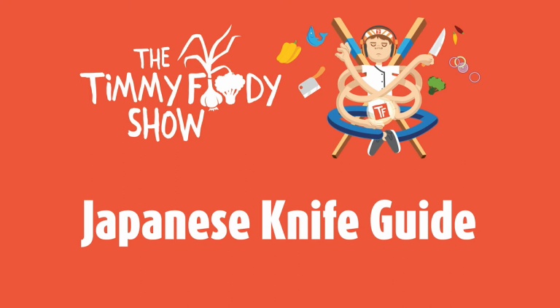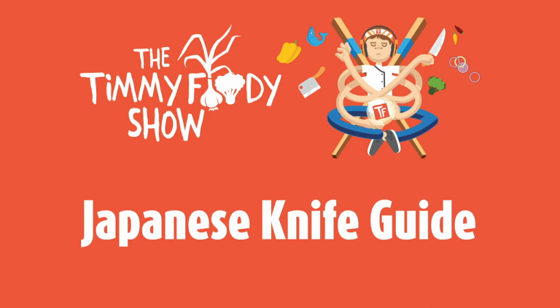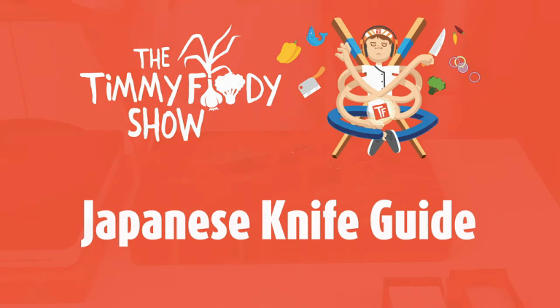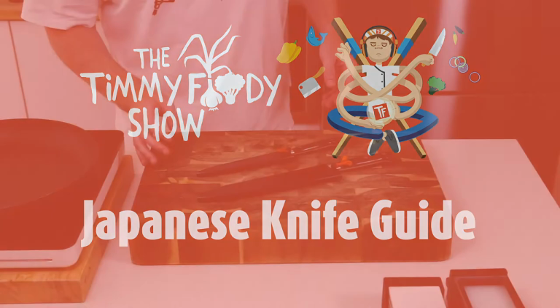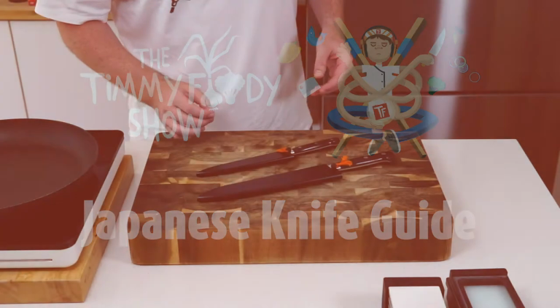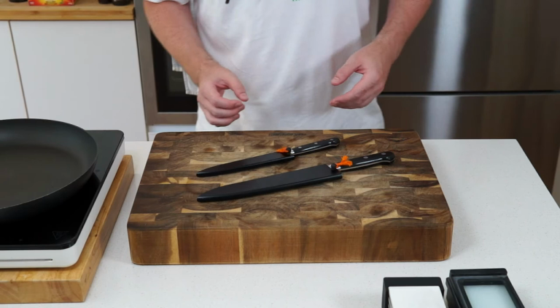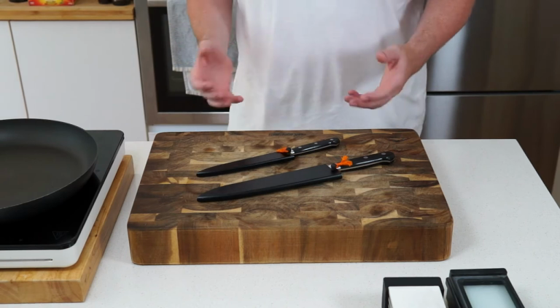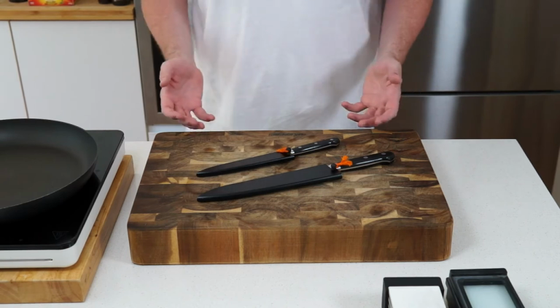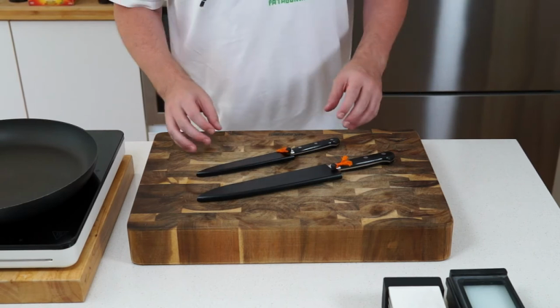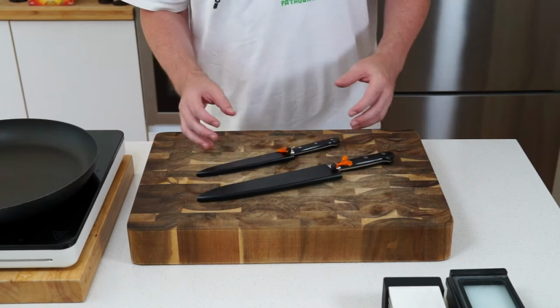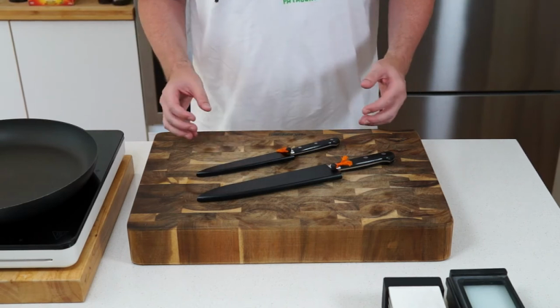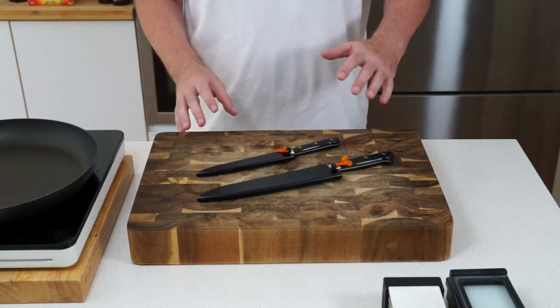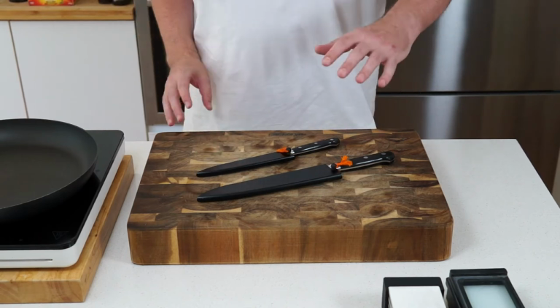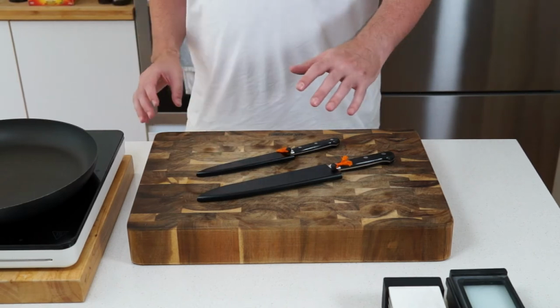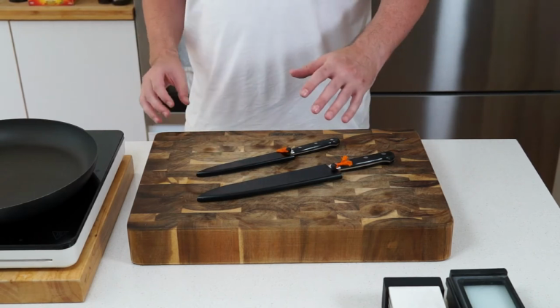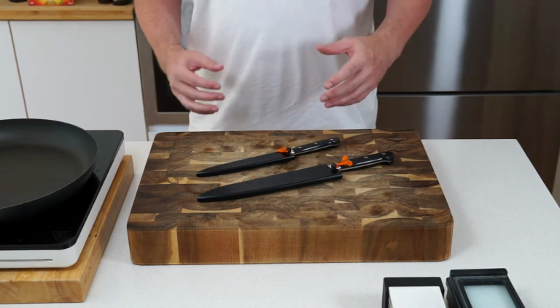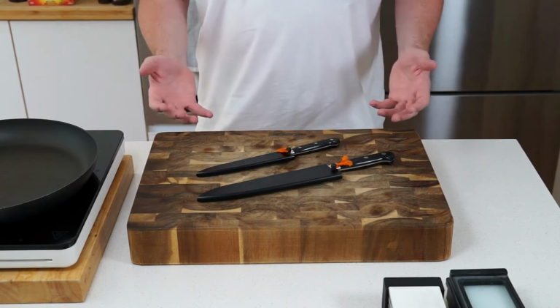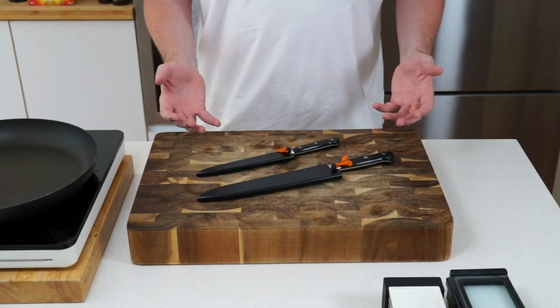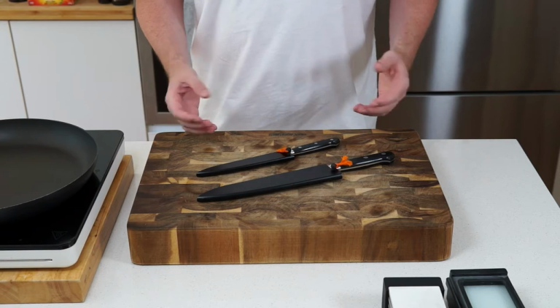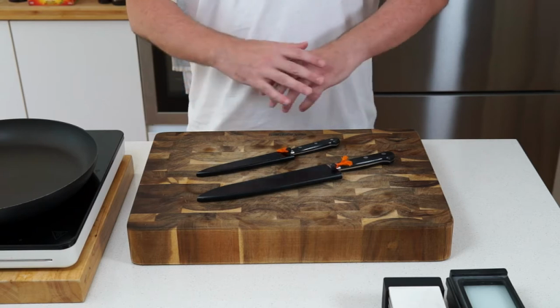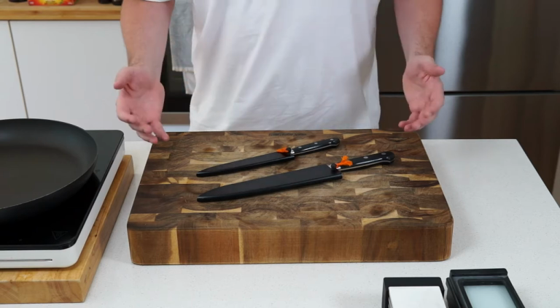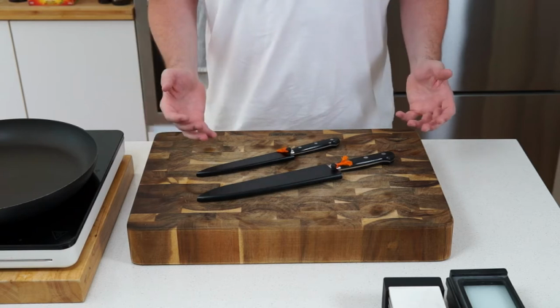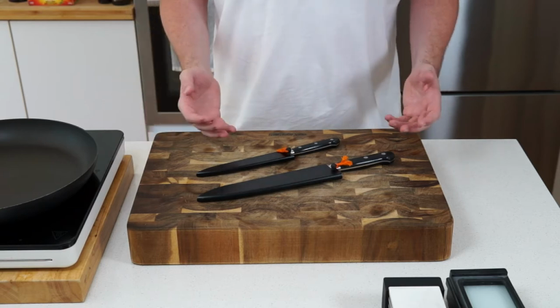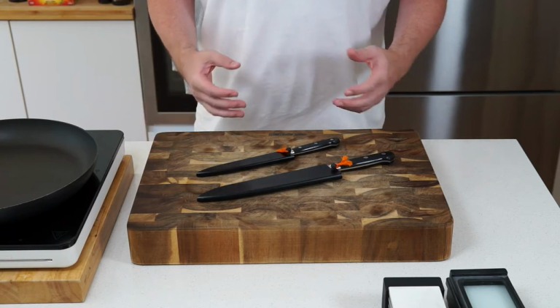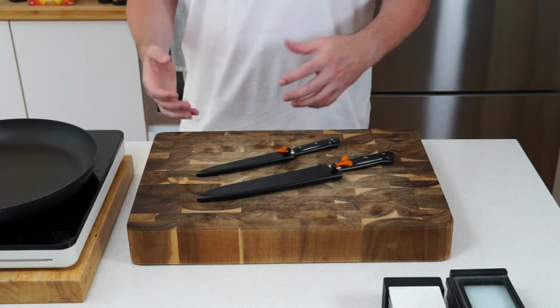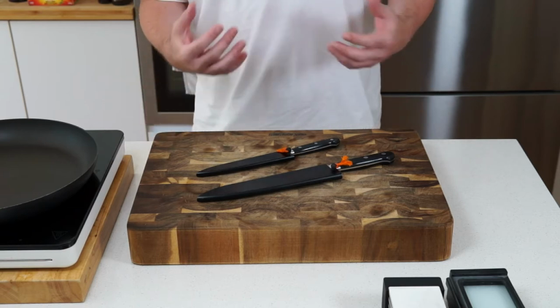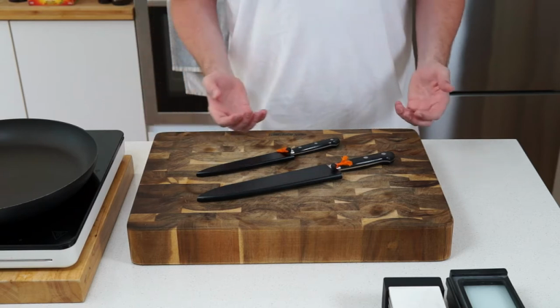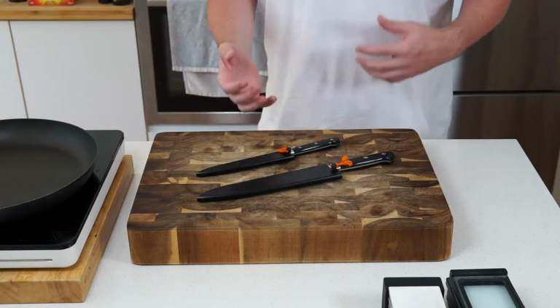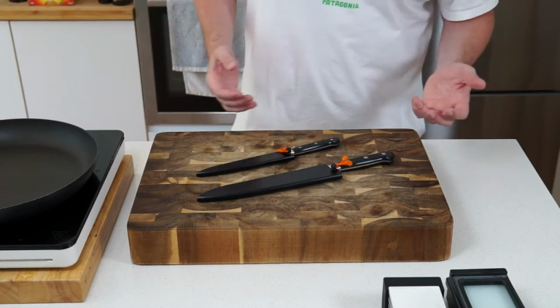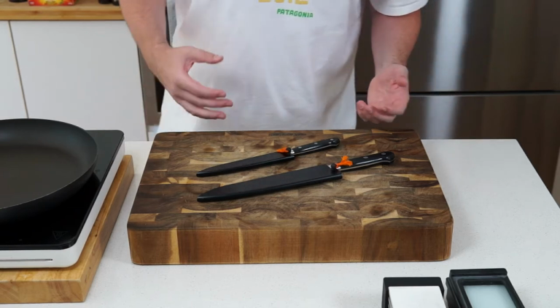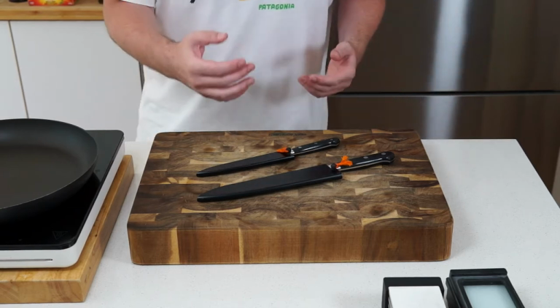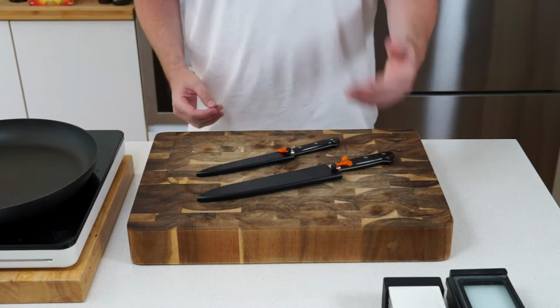Hi guys, welcome back to the channel. I'm Timmy Foodie. What I thought I'd do today is talk you through some Japanese knife stuff — or just generally knives — what you should and shouldn't be looking for.